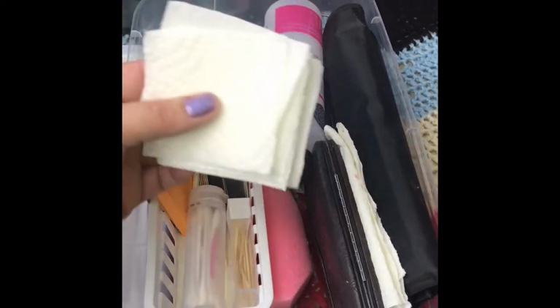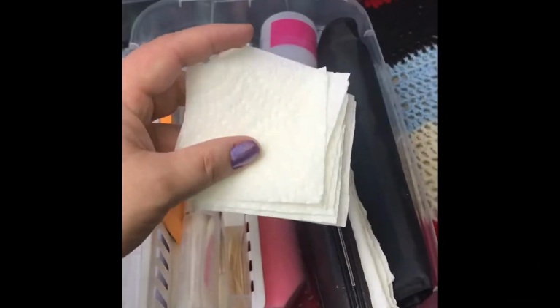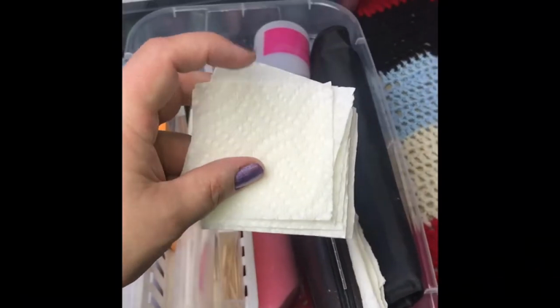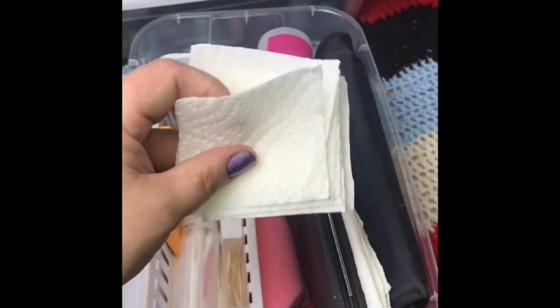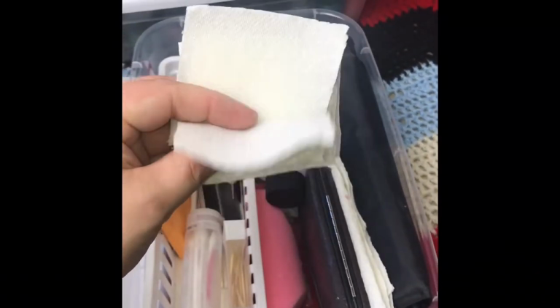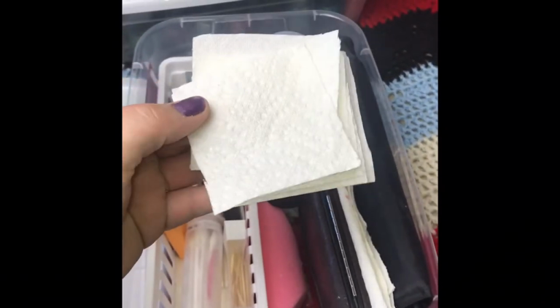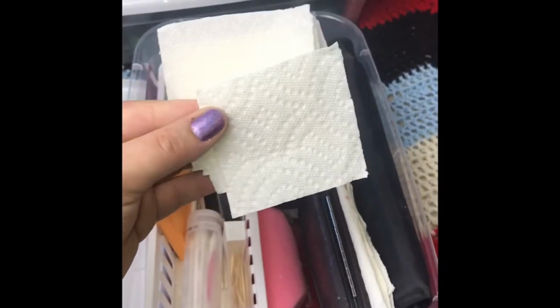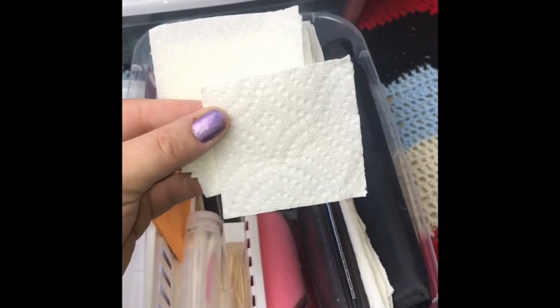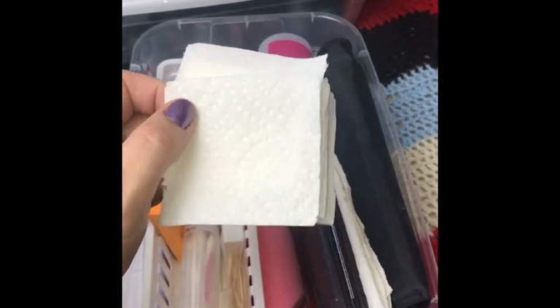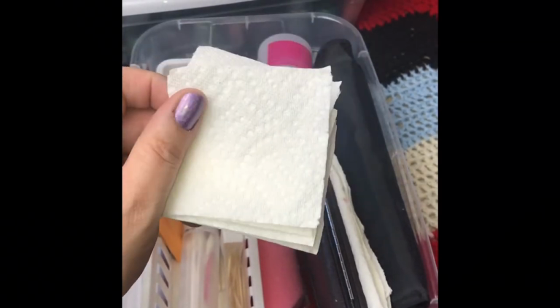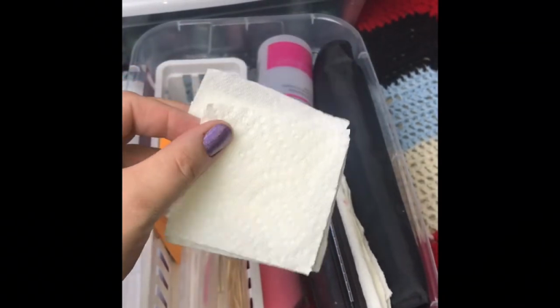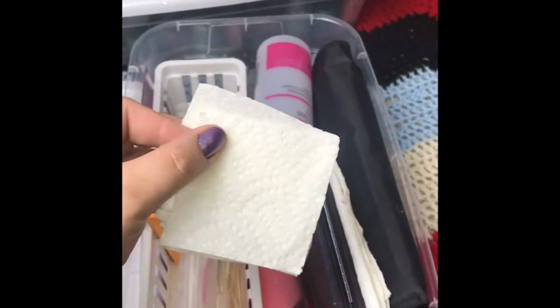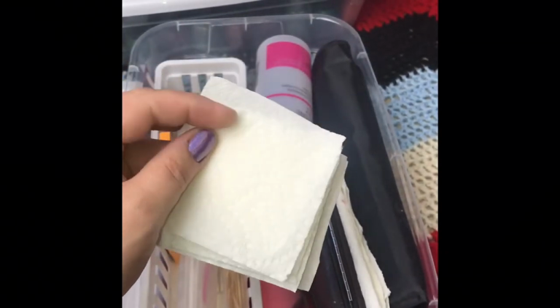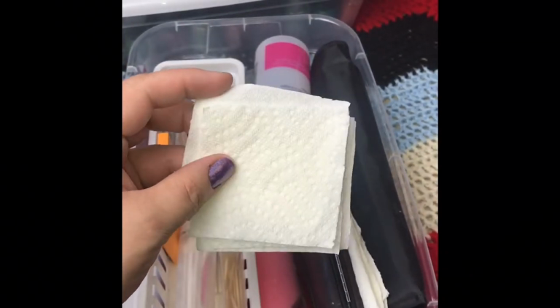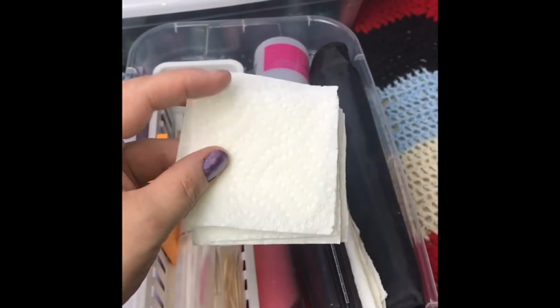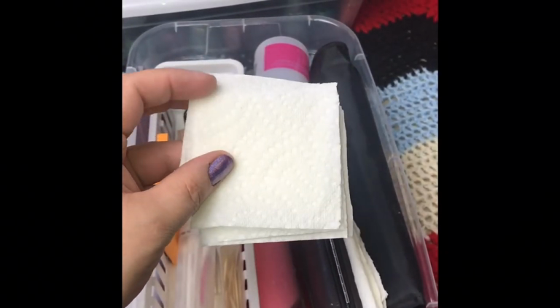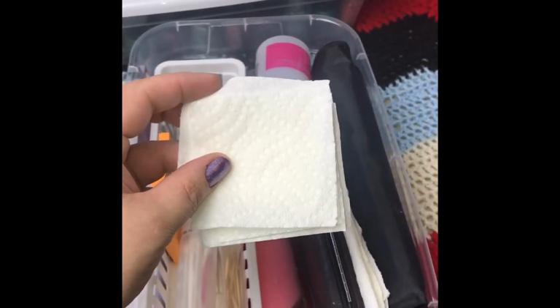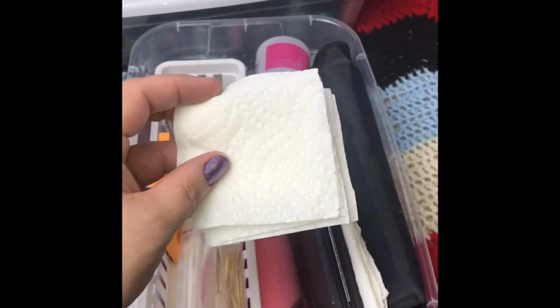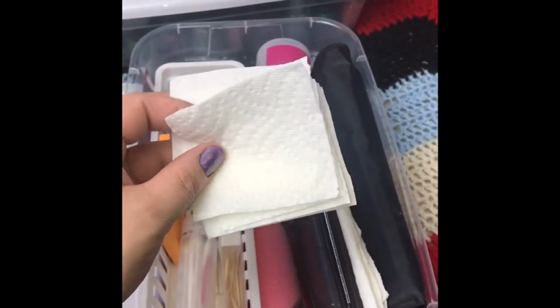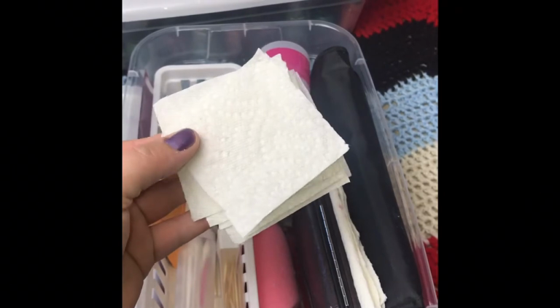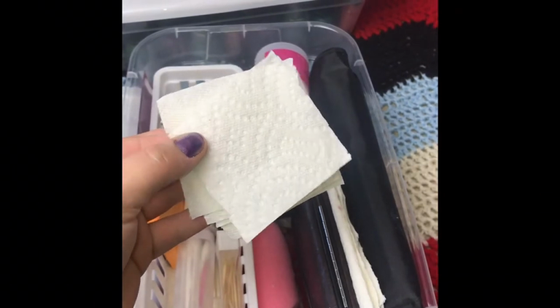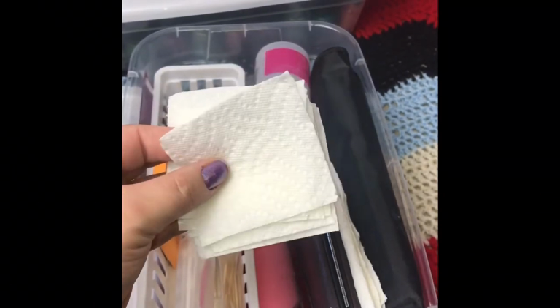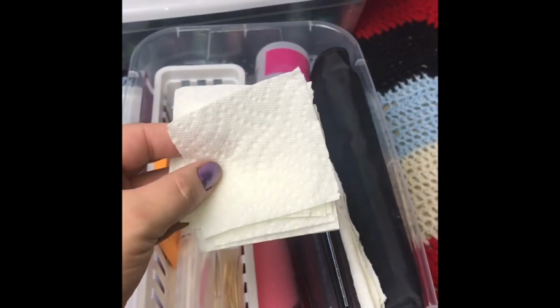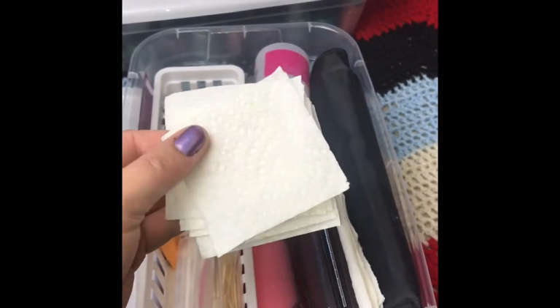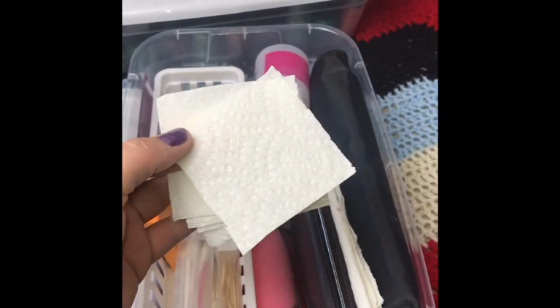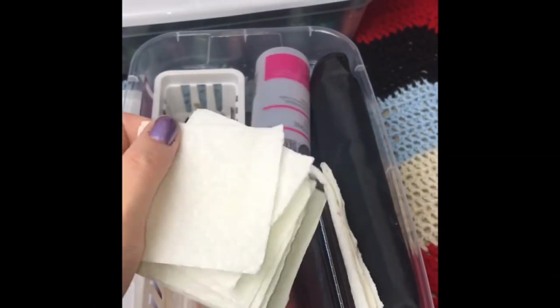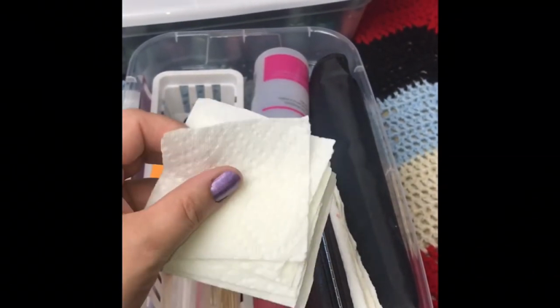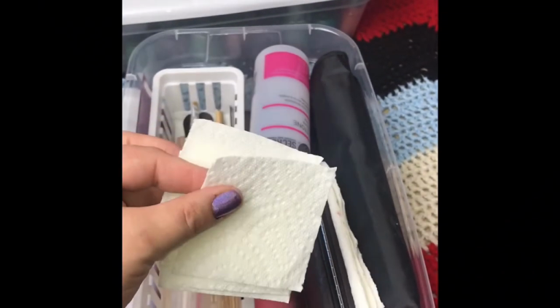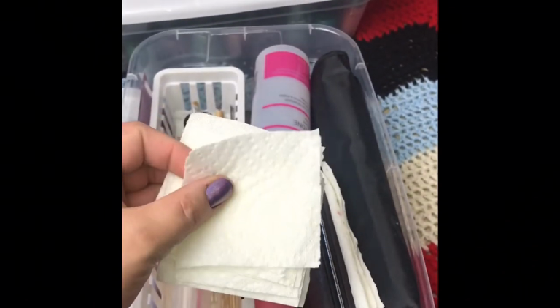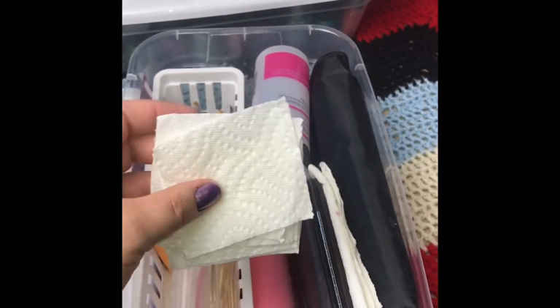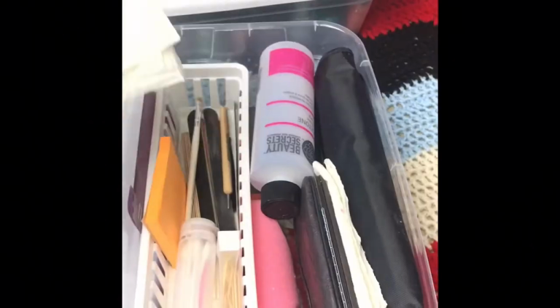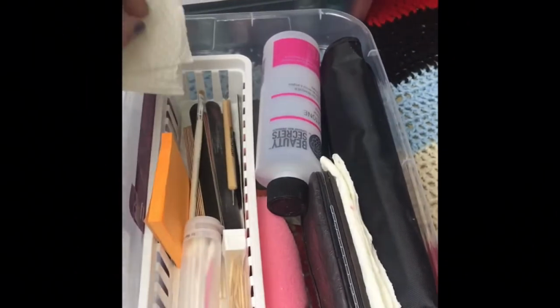I have things like paper towels that I cut up into little squares just to wipe off a brush or whatever, and I don't have to waste a whole towel. I don't have to get up or stop what I'm doing — it's just right there, easy to store and take along with me.